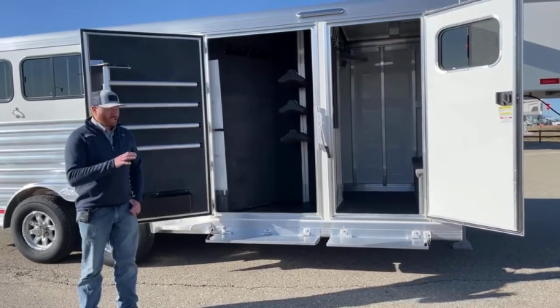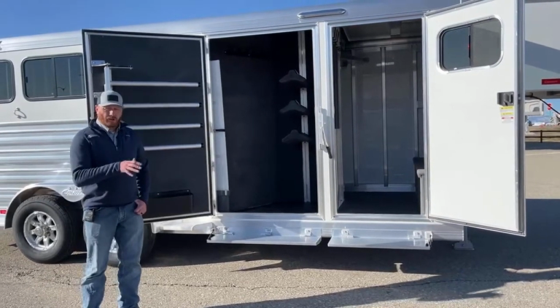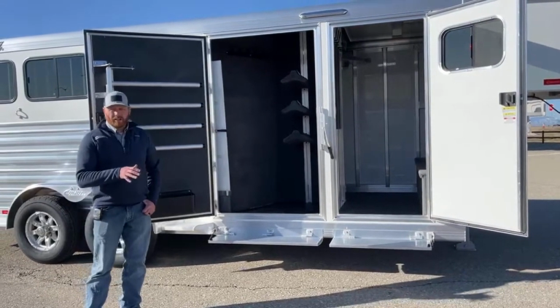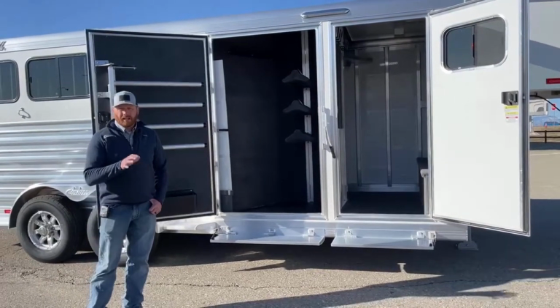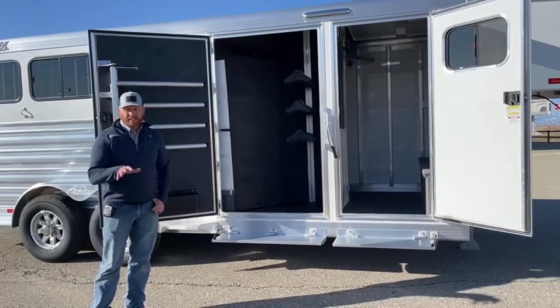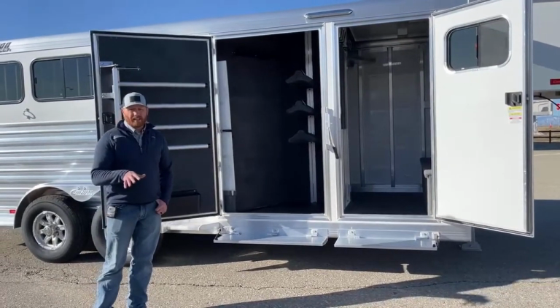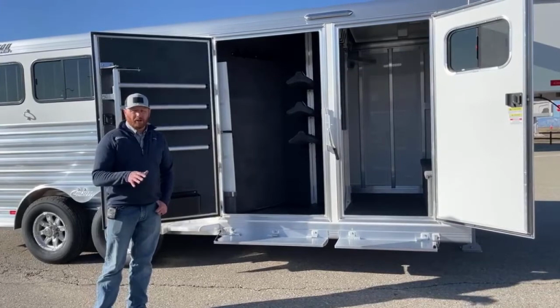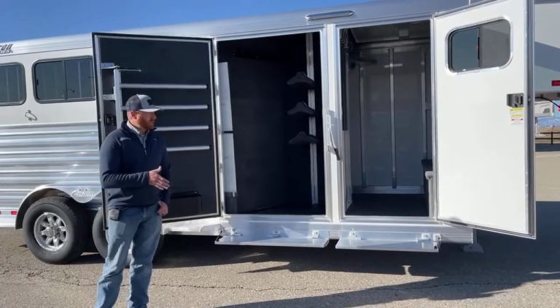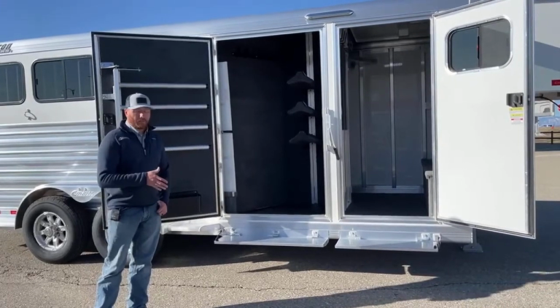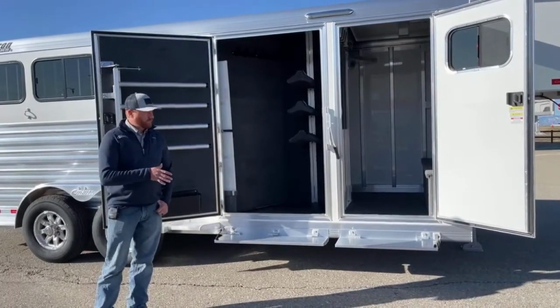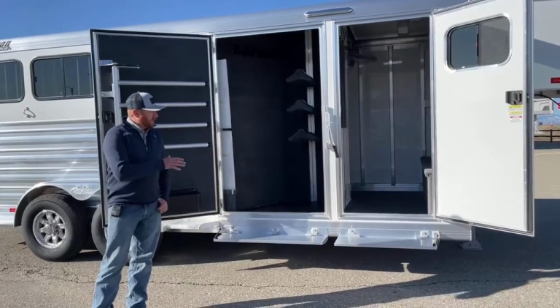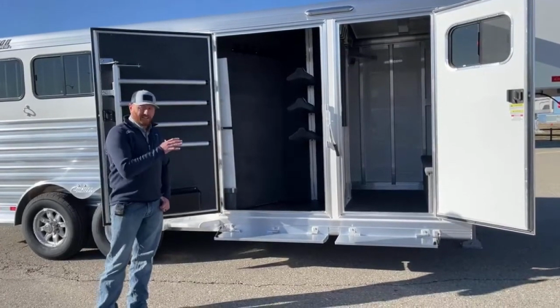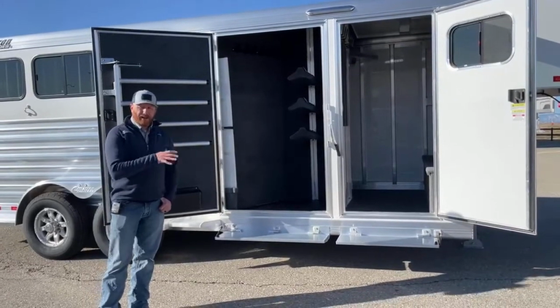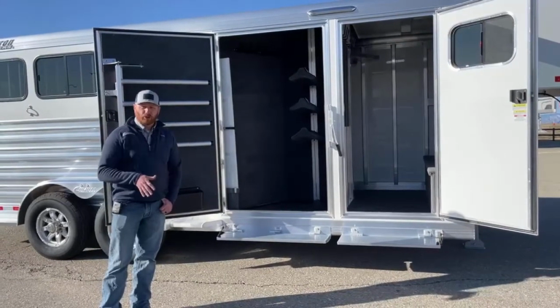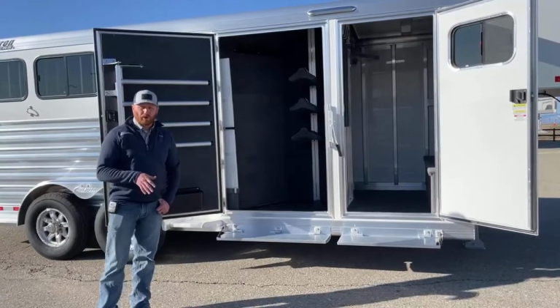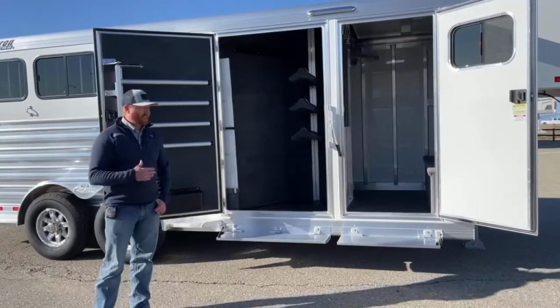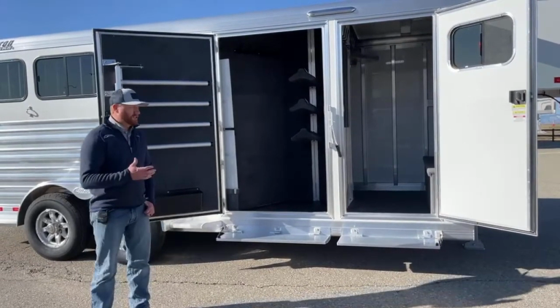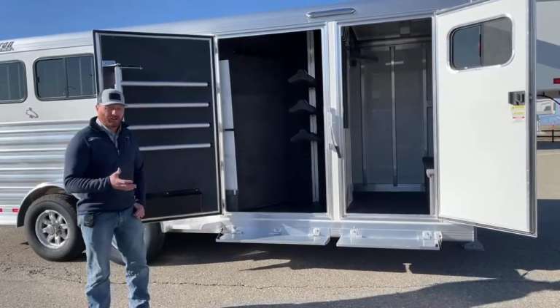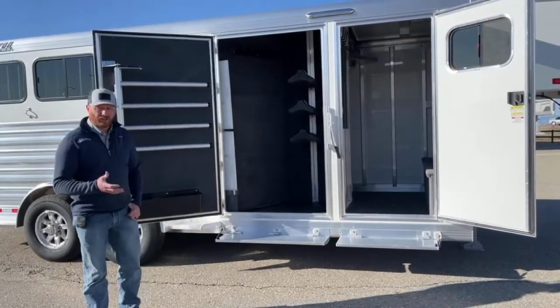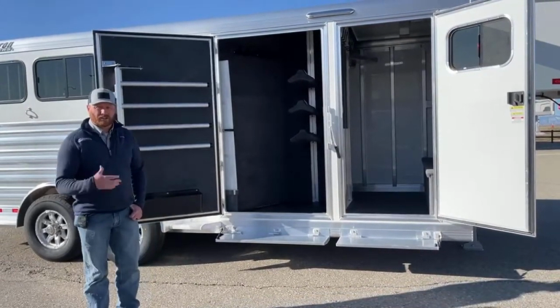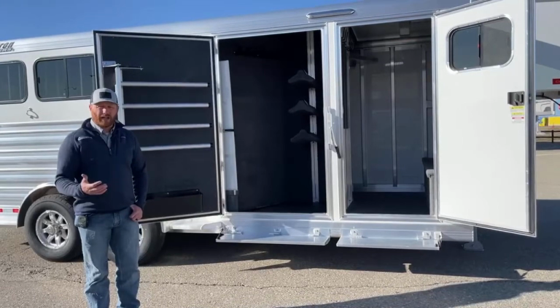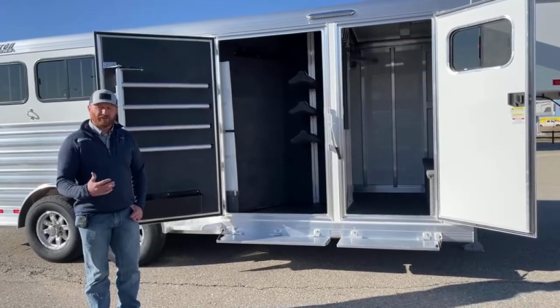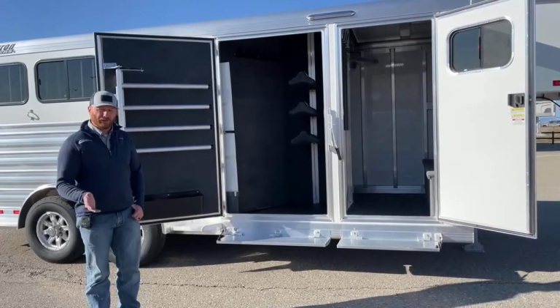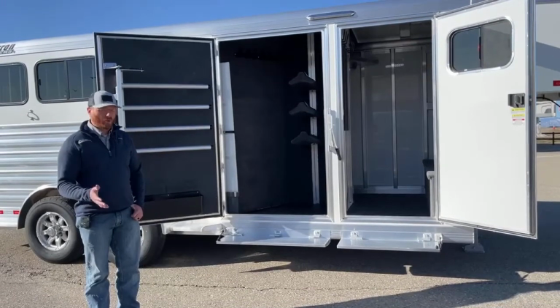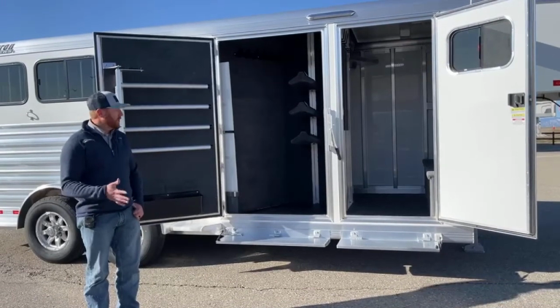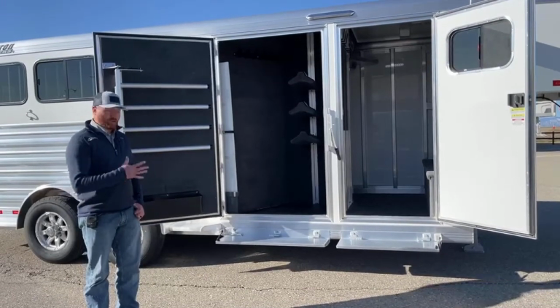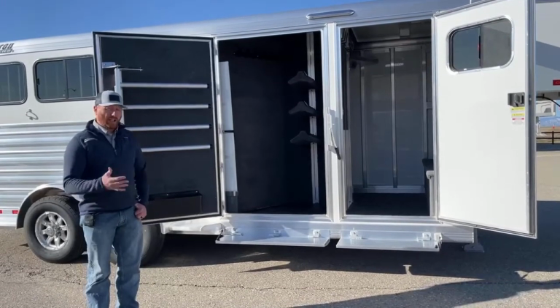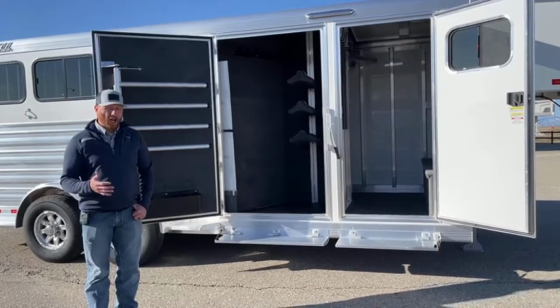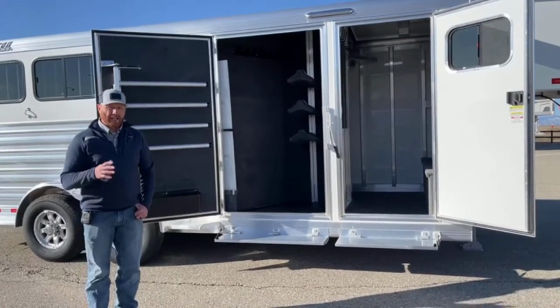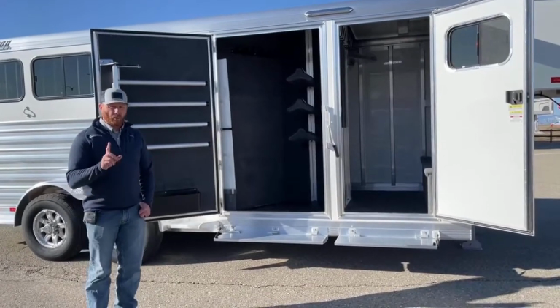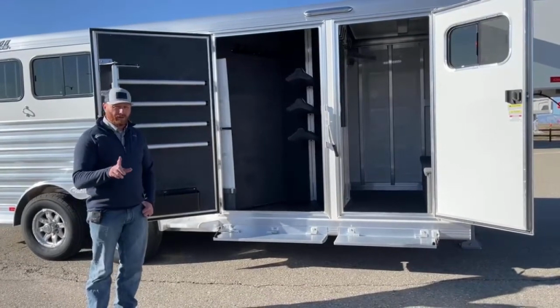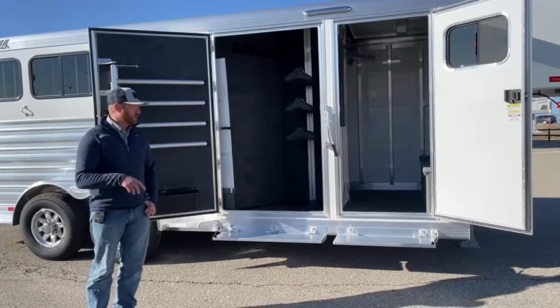Here we're going to look at a closet tack setup on a new Cimarron. This is a five-foot short wall, whereas a lot of our standard using trailers are three and a half to four foot short wall, so we've really only gone in and added one foot of floor length.